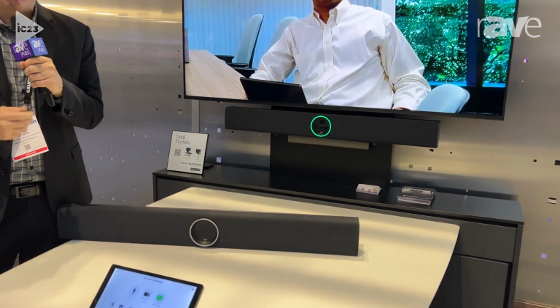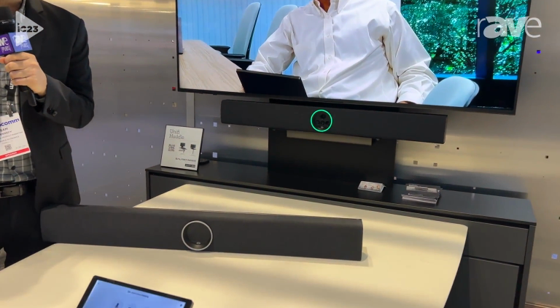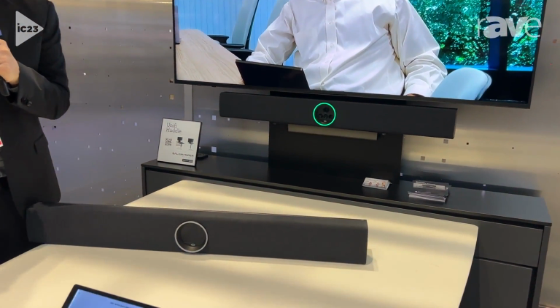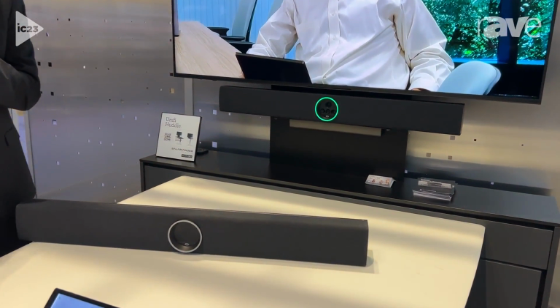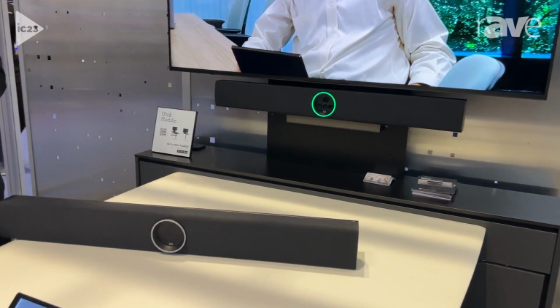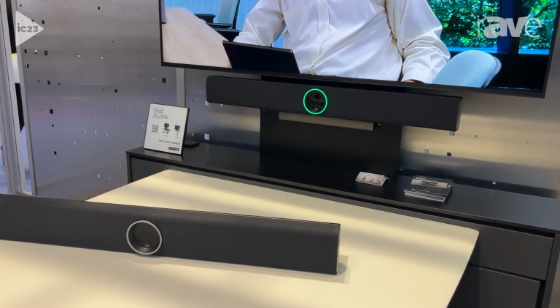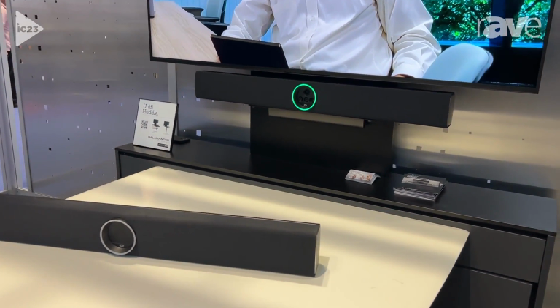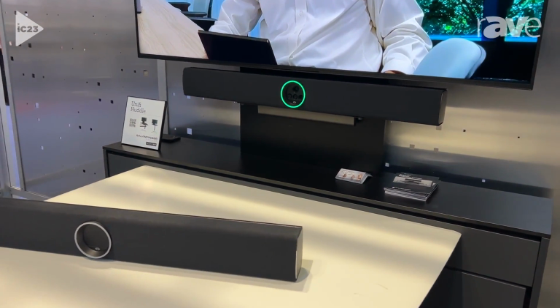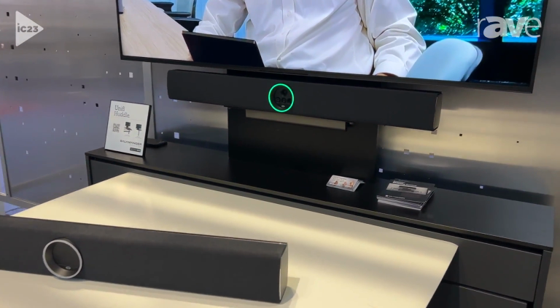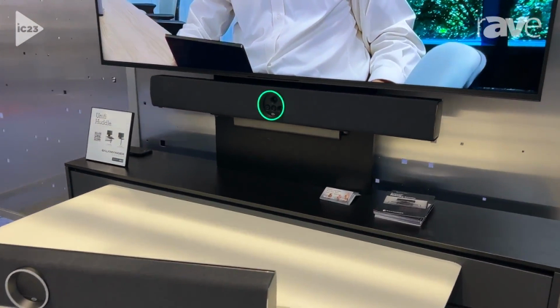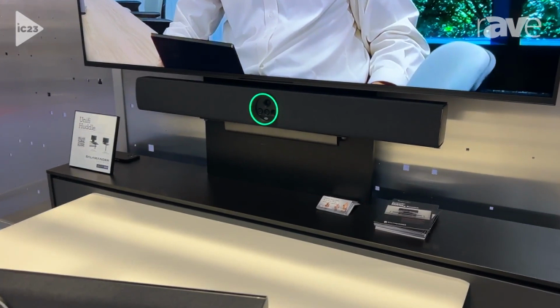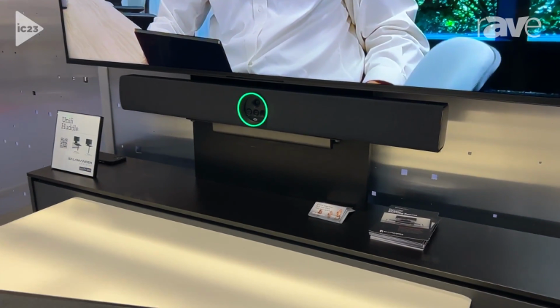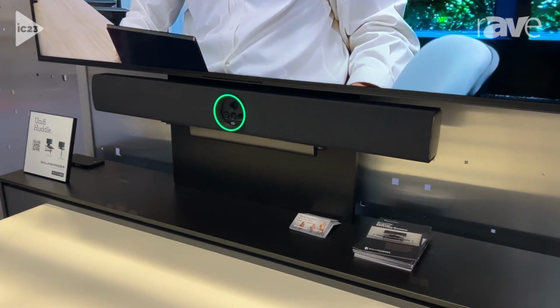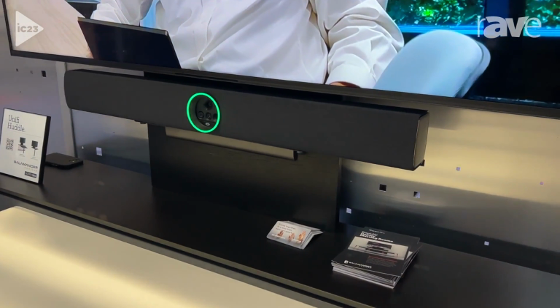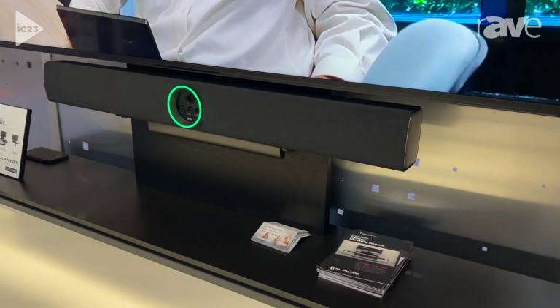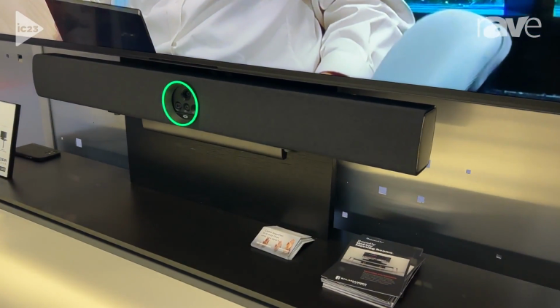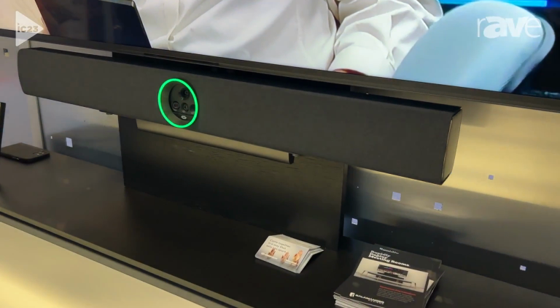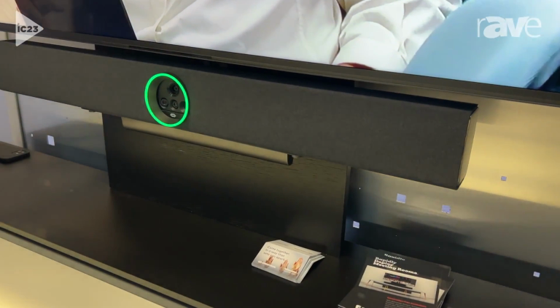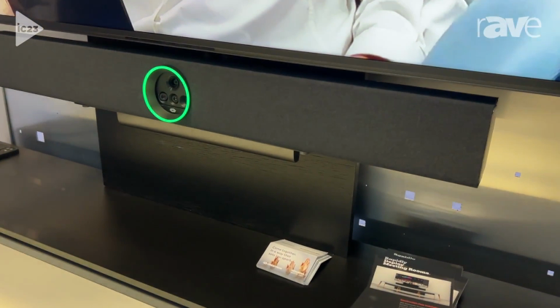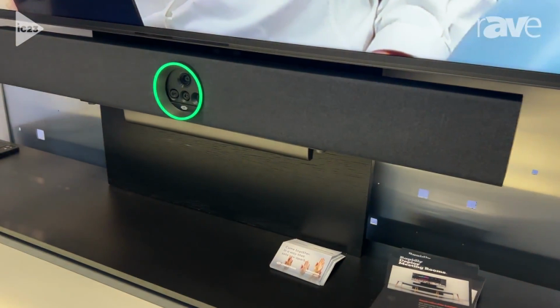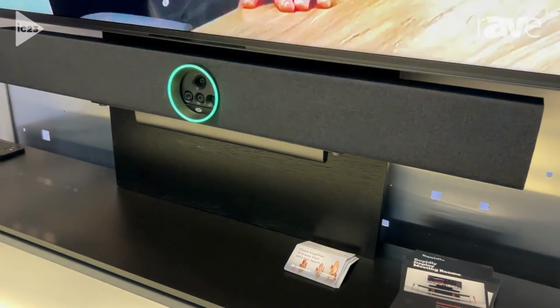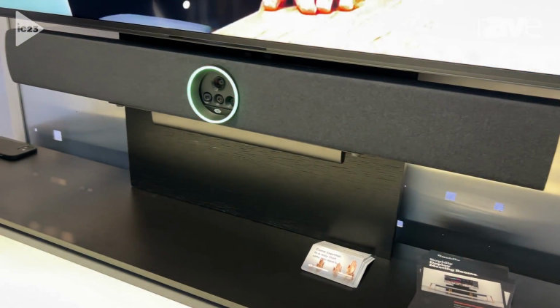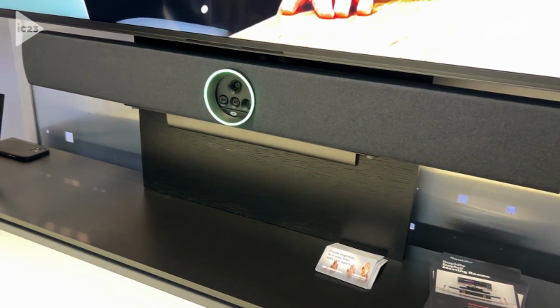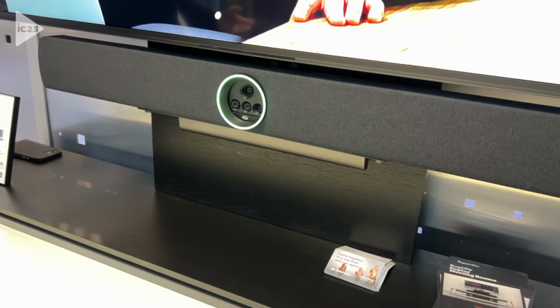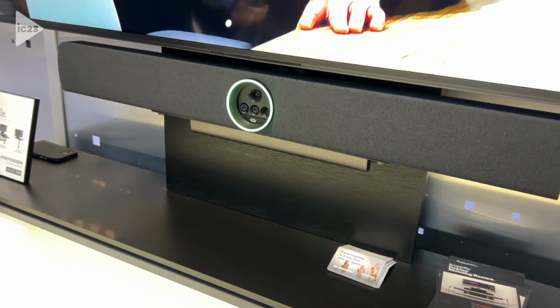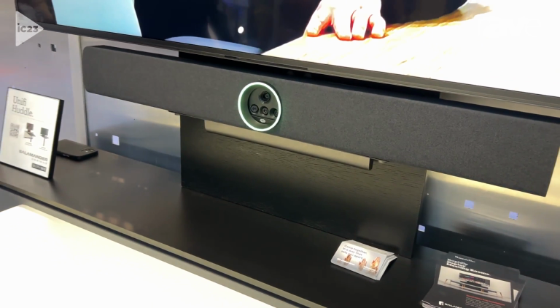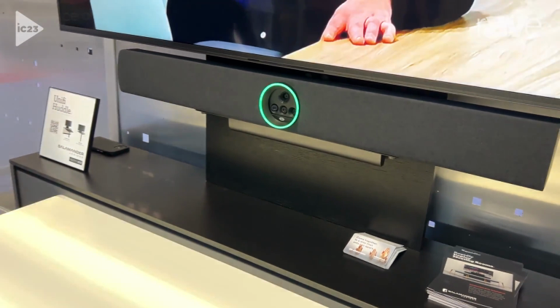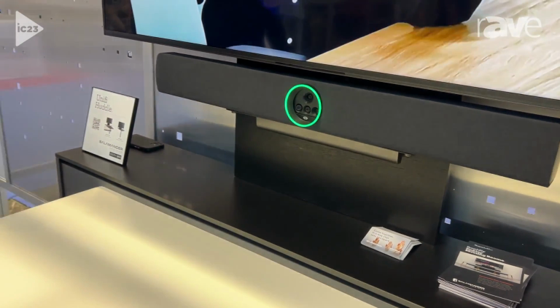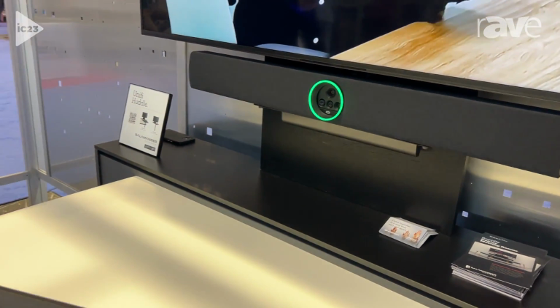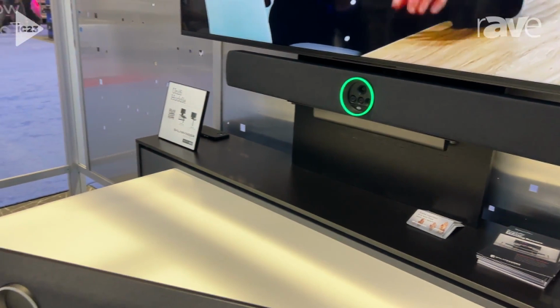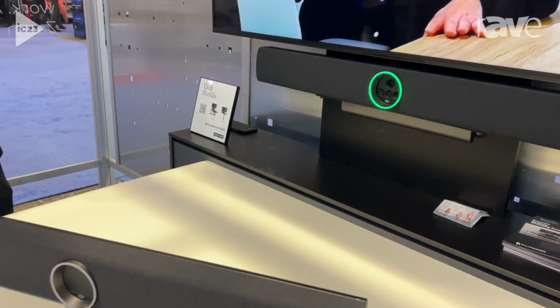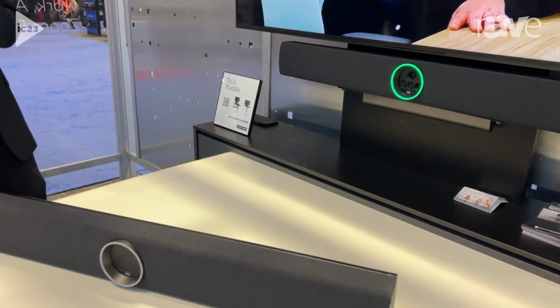Crestron has been a leader in the unified communication solution space with Teams Rooms and Zoom Rooms, all built off of Windows. What we've announced is that Crestron is now getting into the all-in-one Android space with this Video Bar 70.